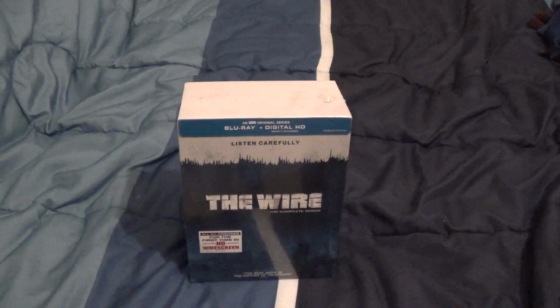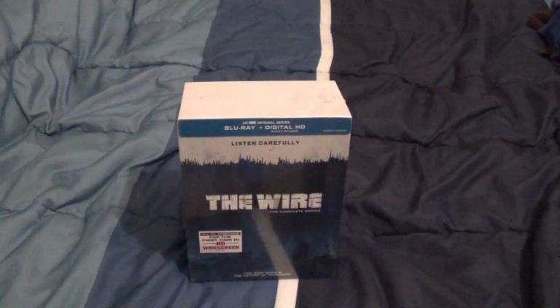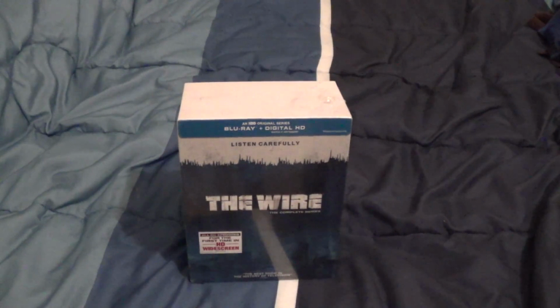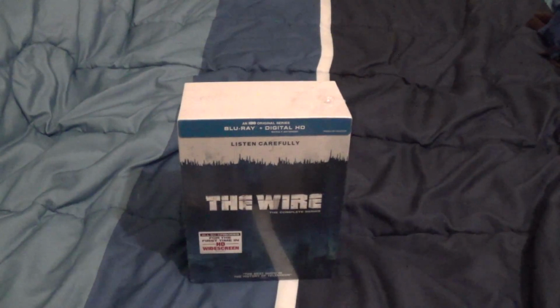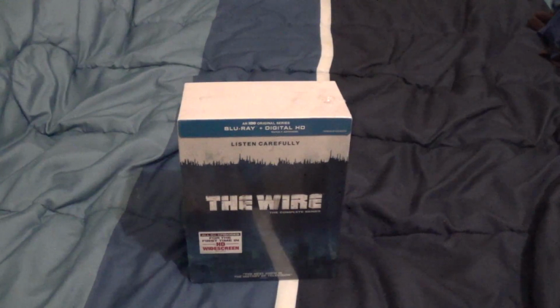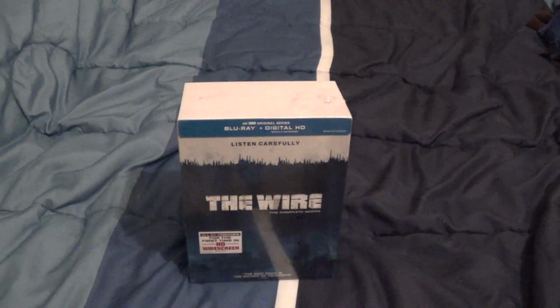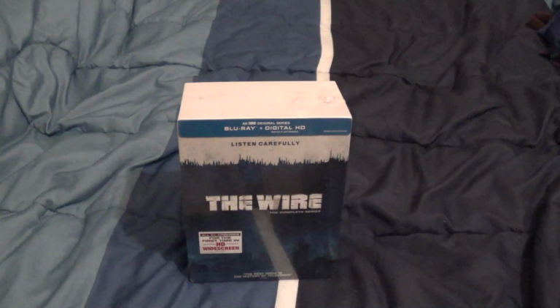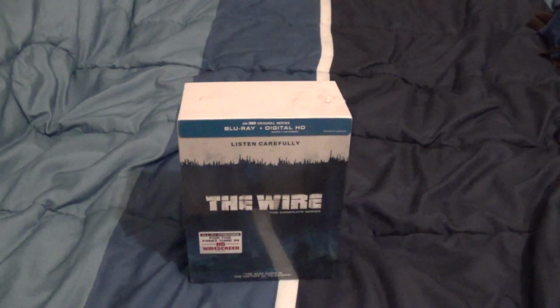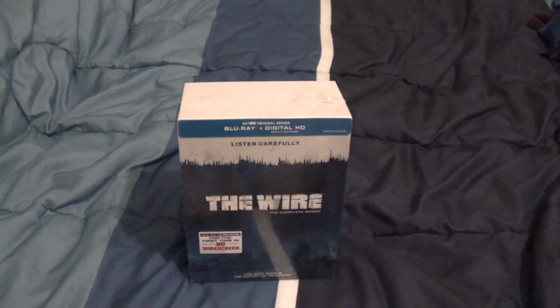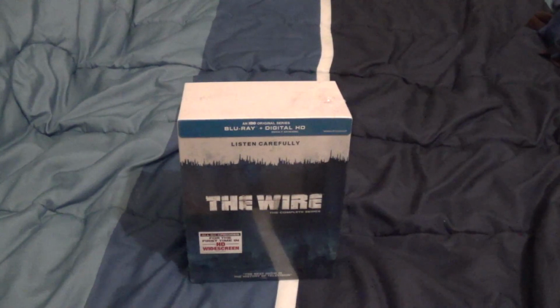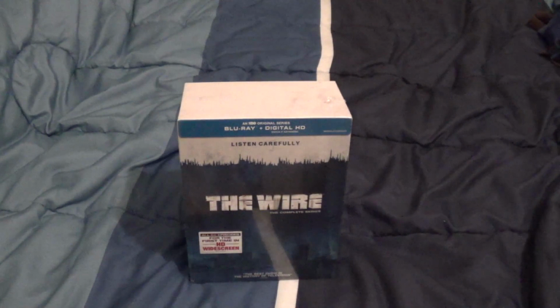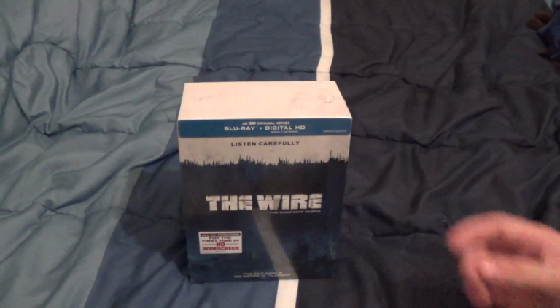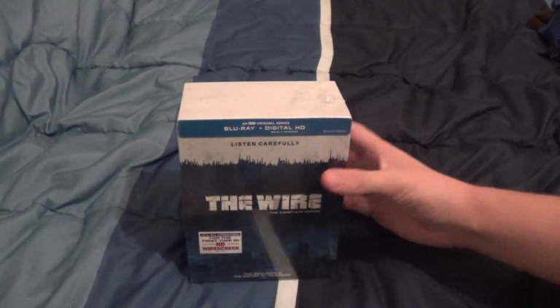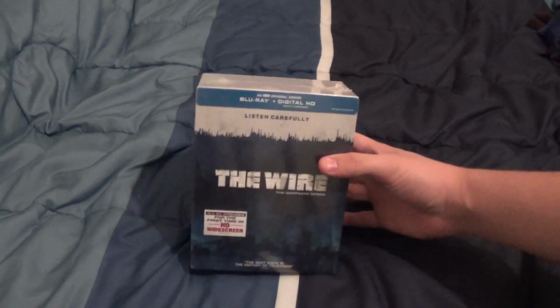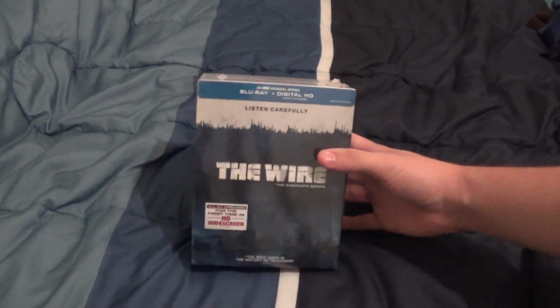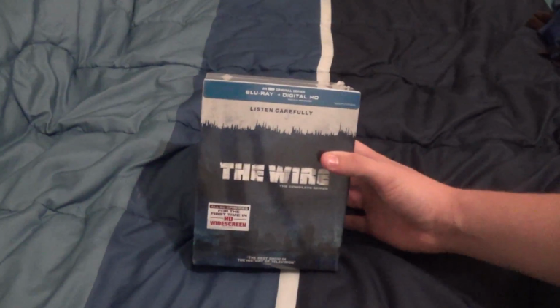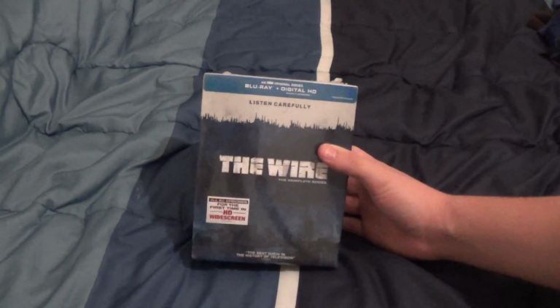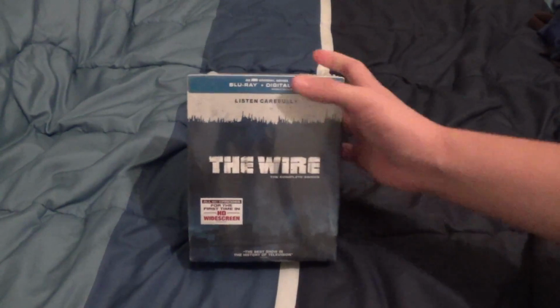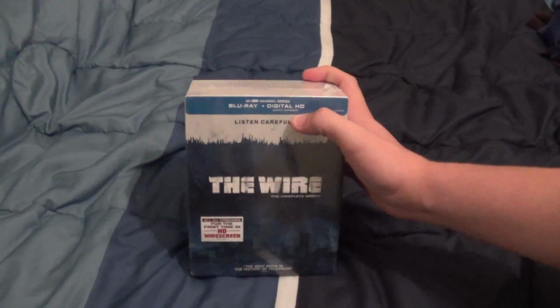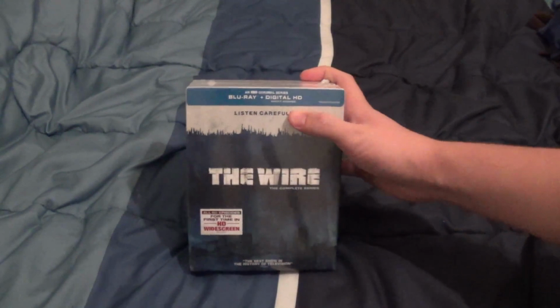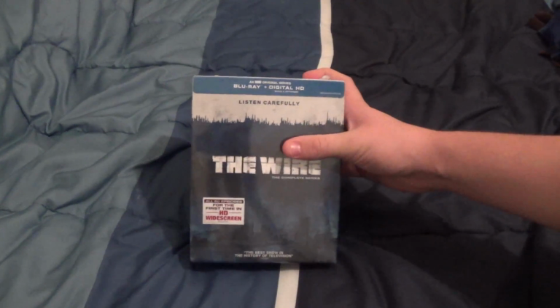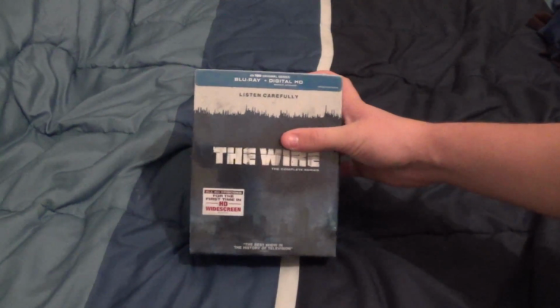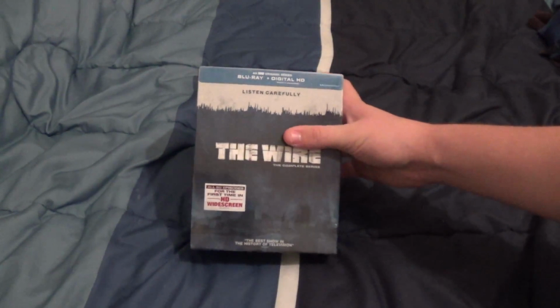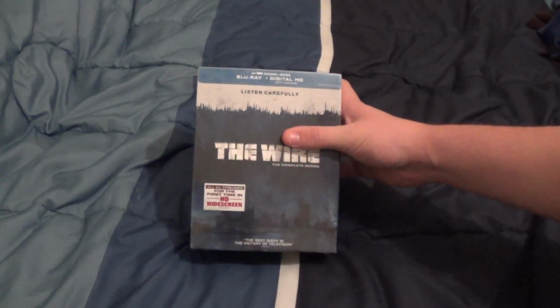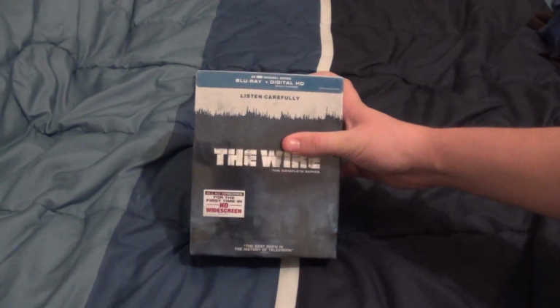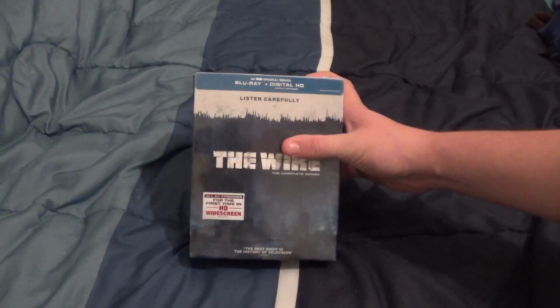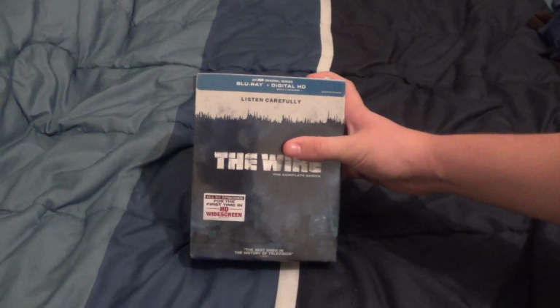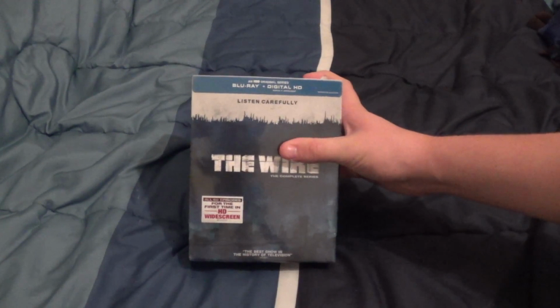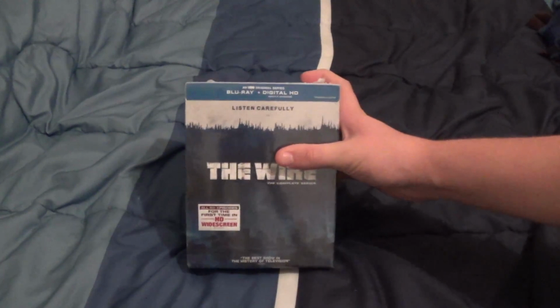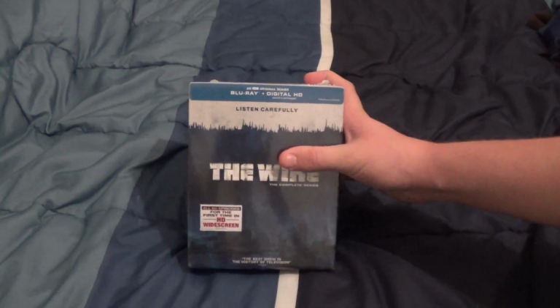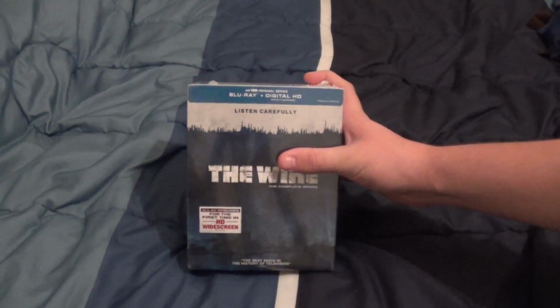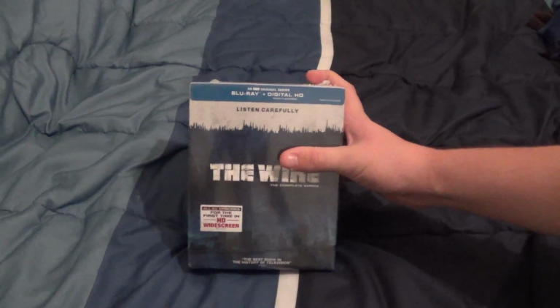Hey guys, it's Nick here and welcome back to another unboxing video. Today we're going to be taking a look at the complete series of The Wire on Blu-ray with digital HD. This is one of the best television shows in history, from my personal experience watching.